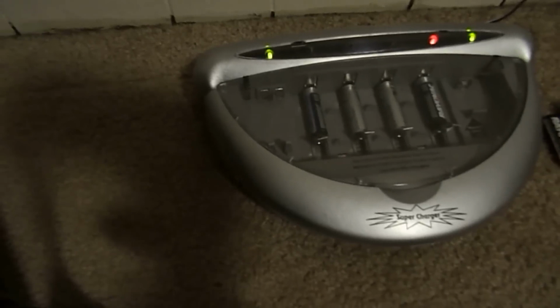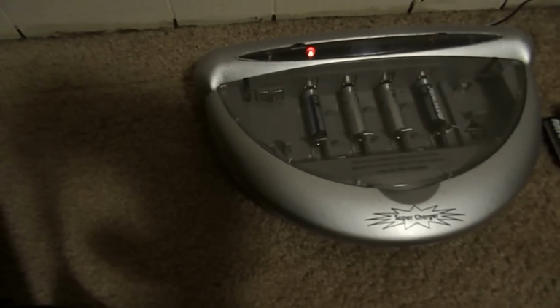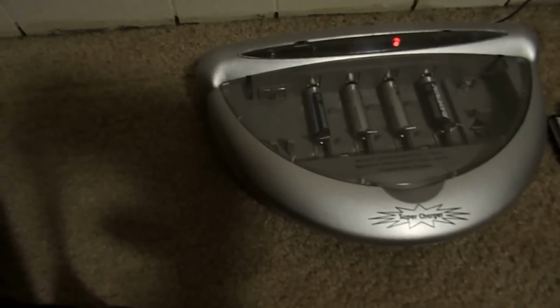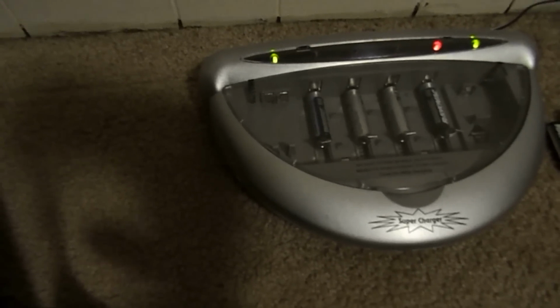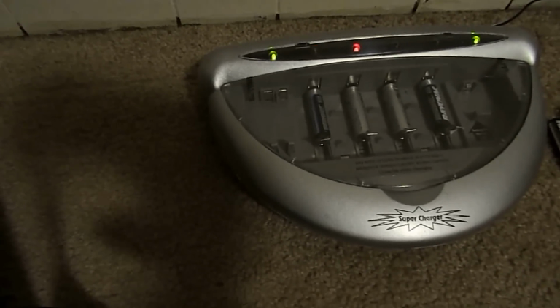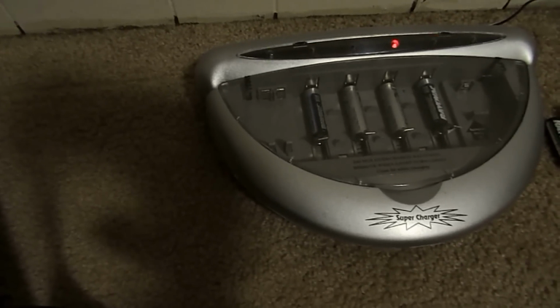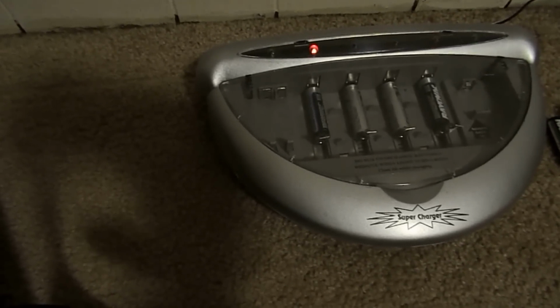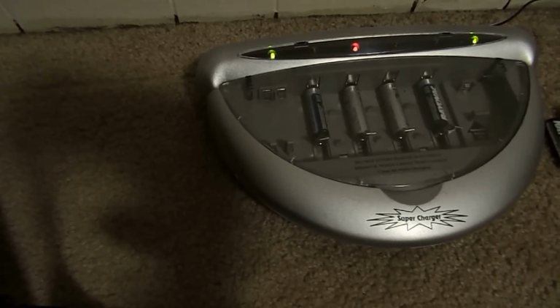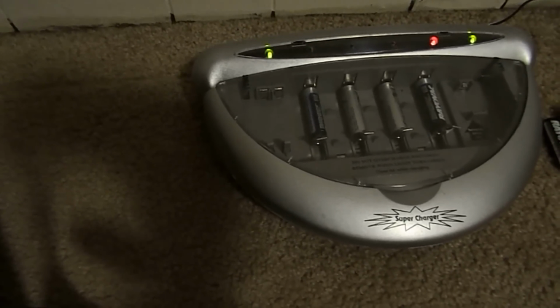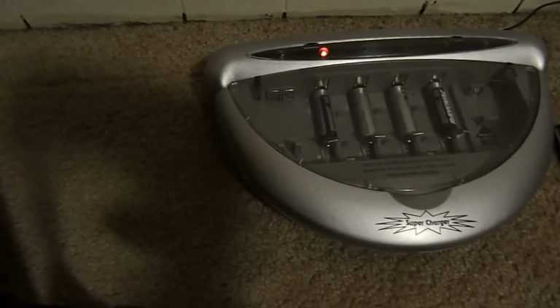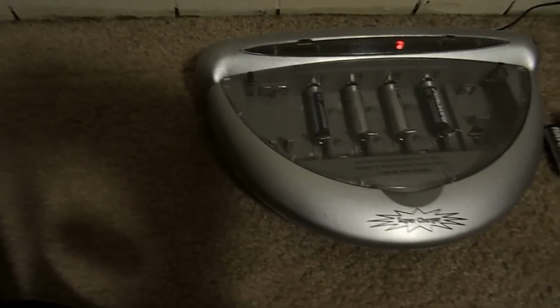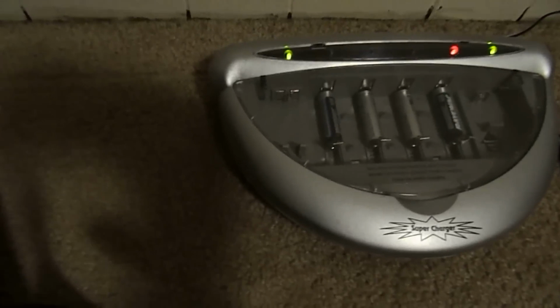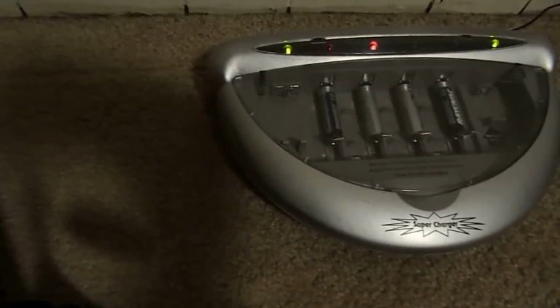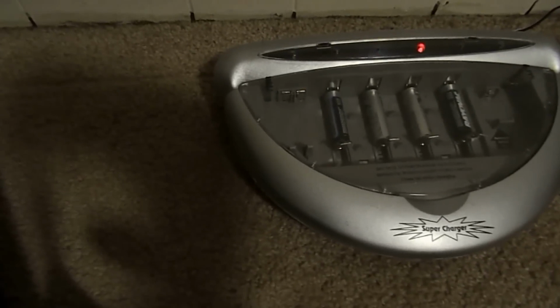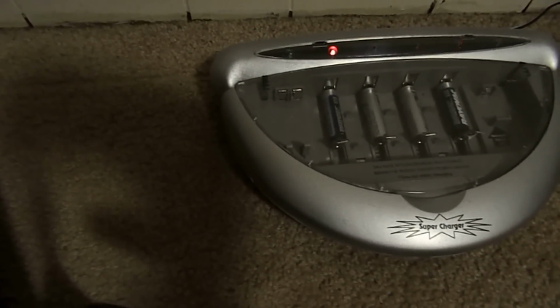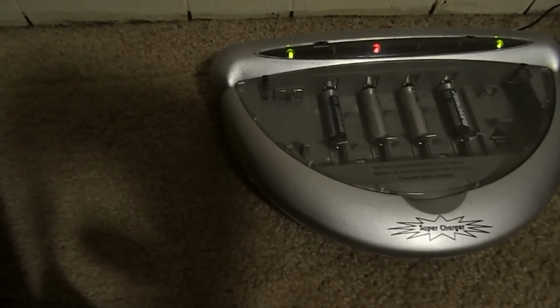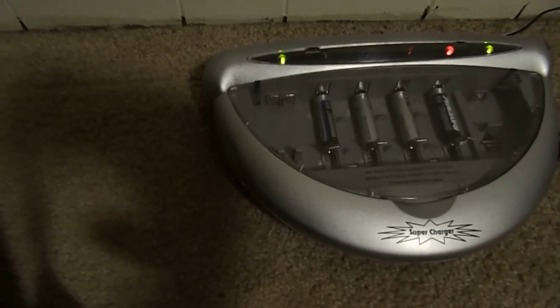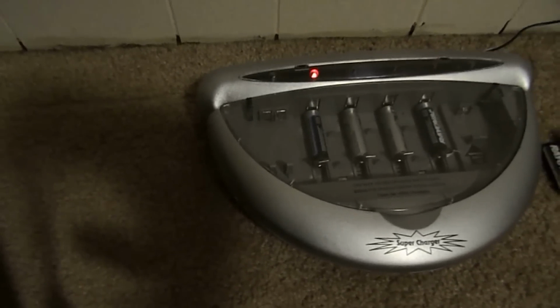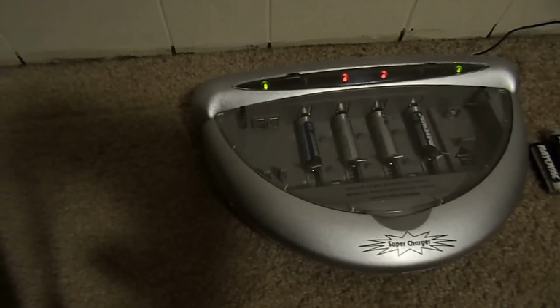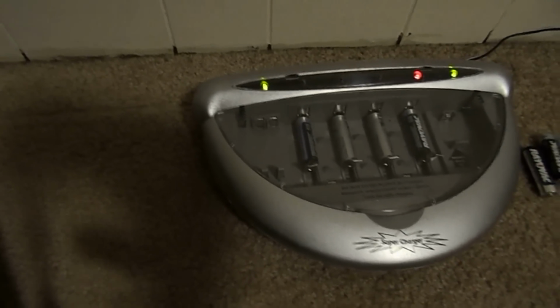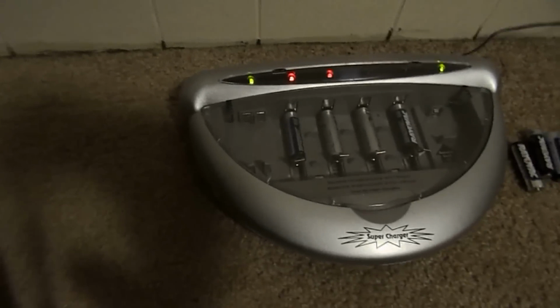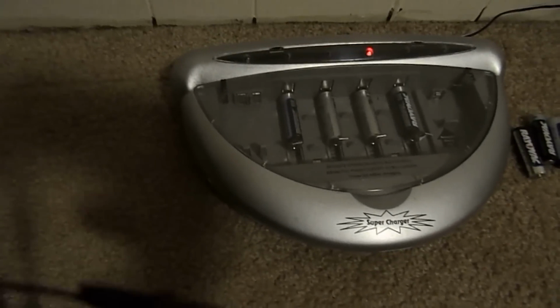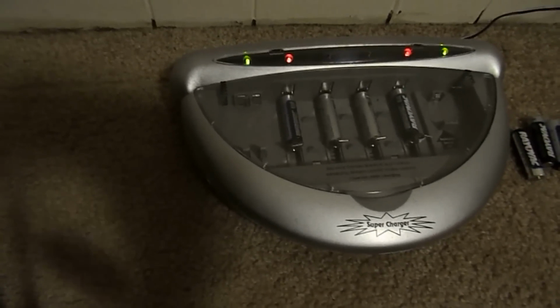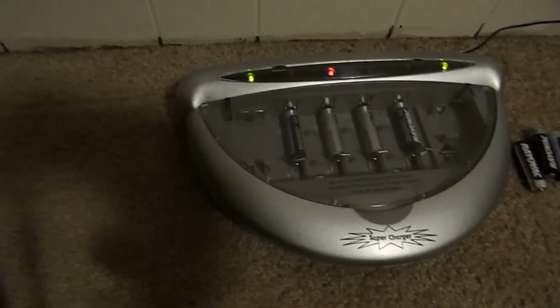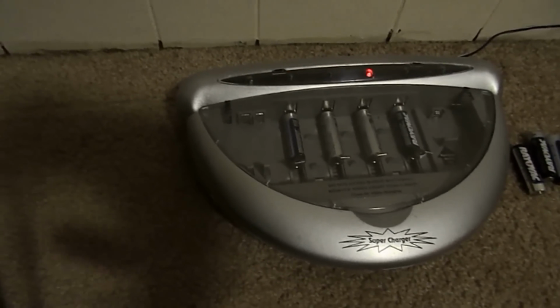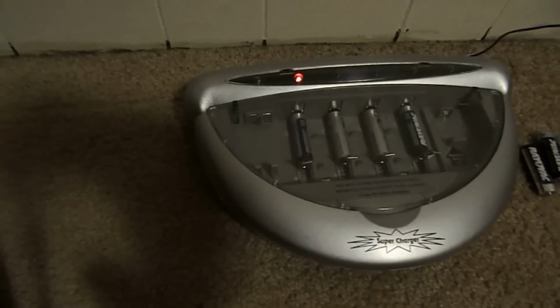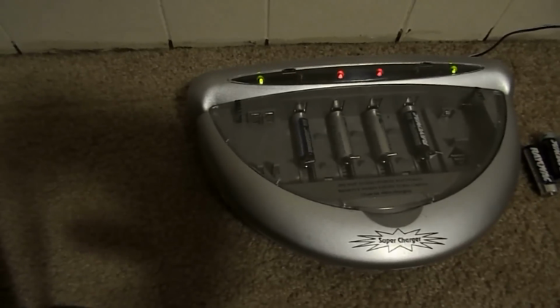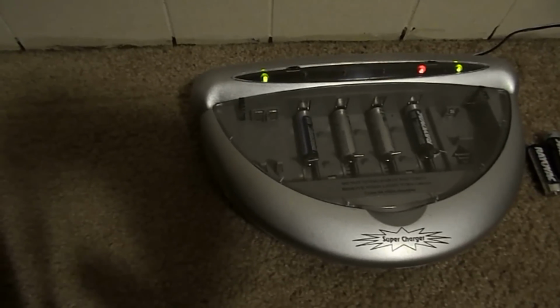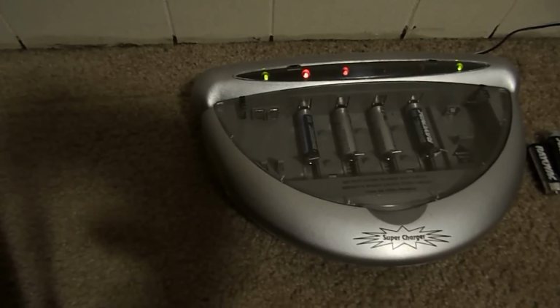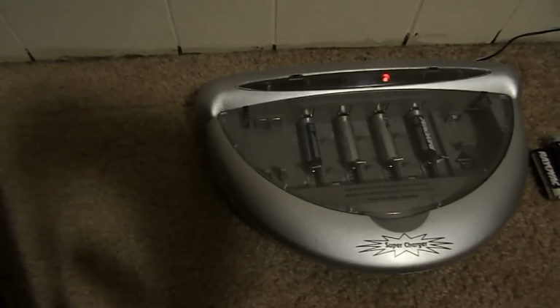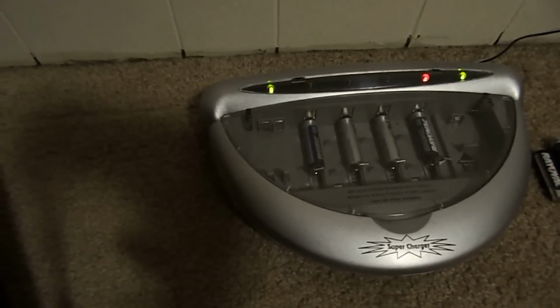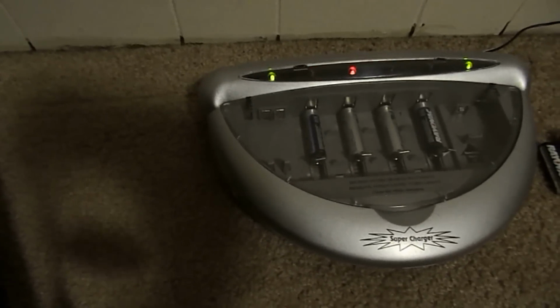I've used it quite a bit and I've recharged the alkalines quite a bit and used them over and over. Supposedly it will recharge an alkaline ten times. I might be getting close to that on some of mine.